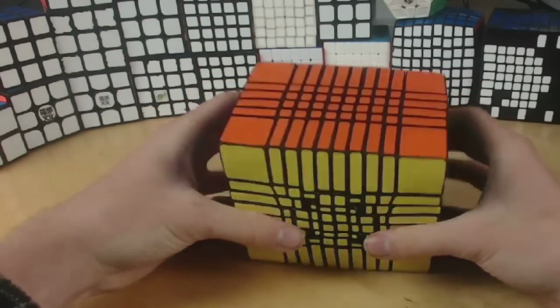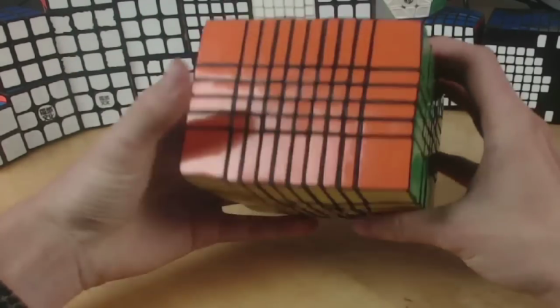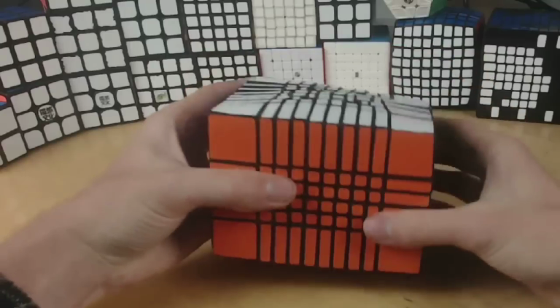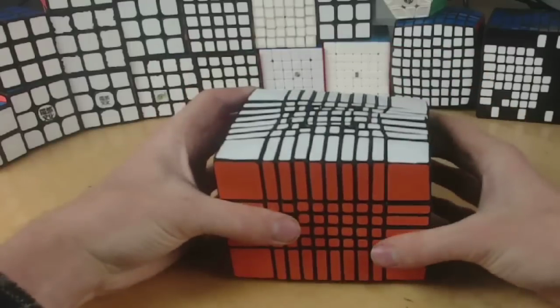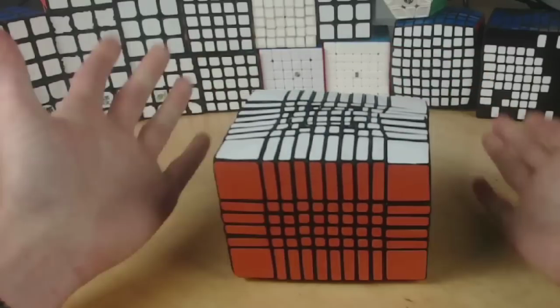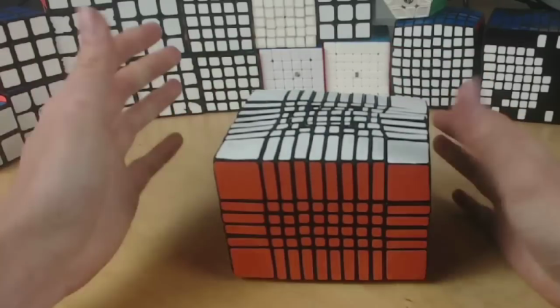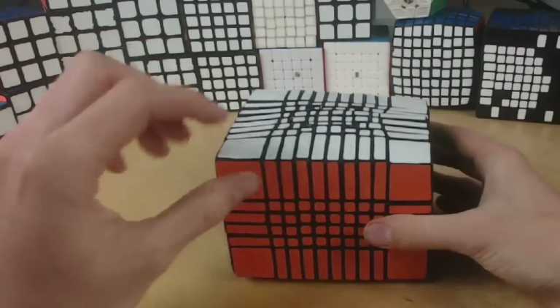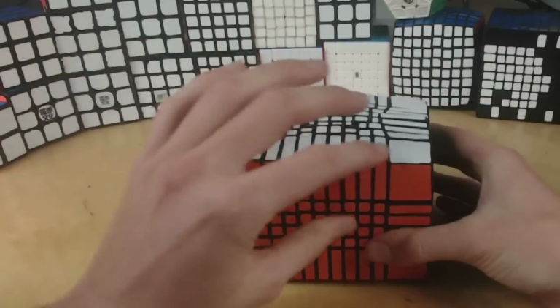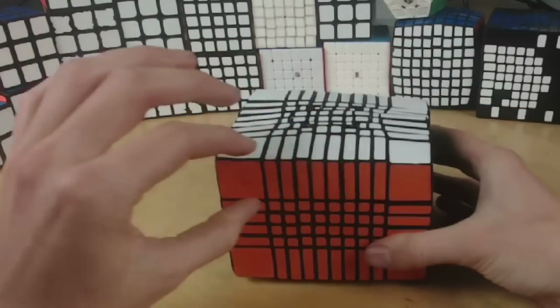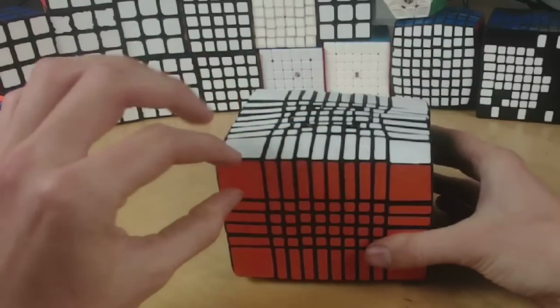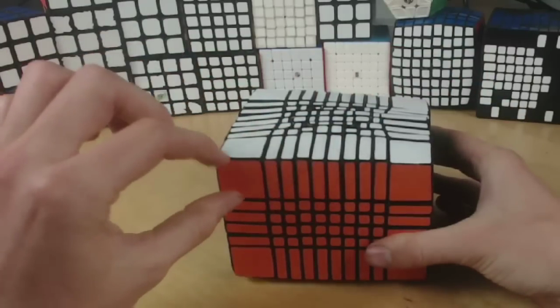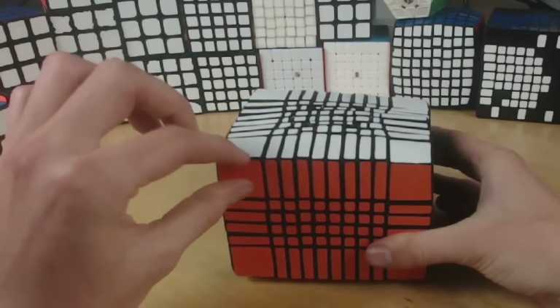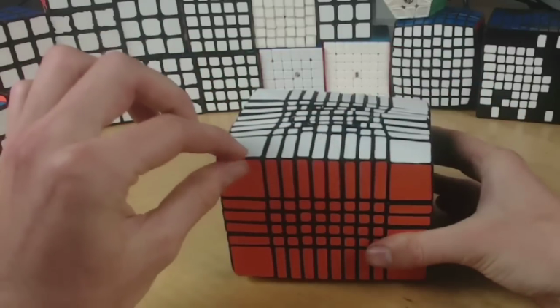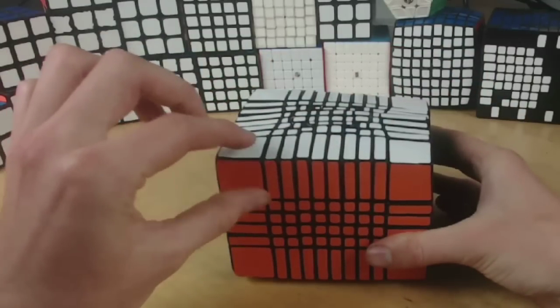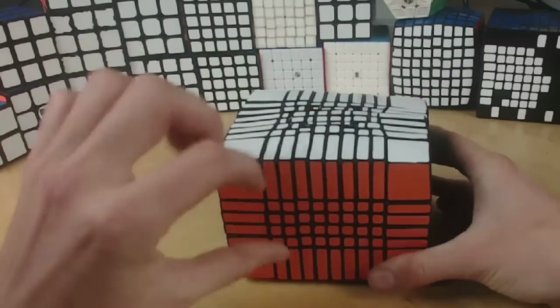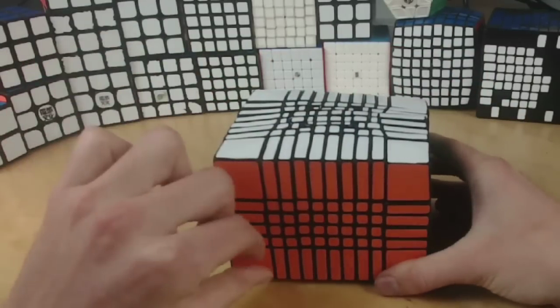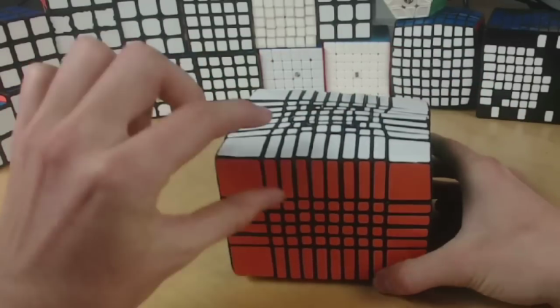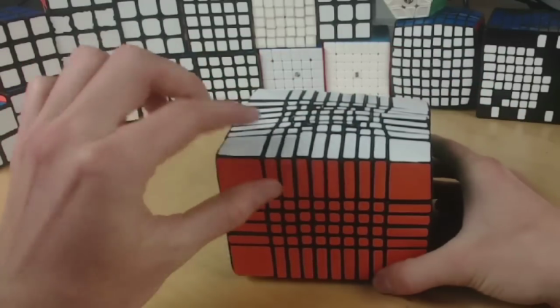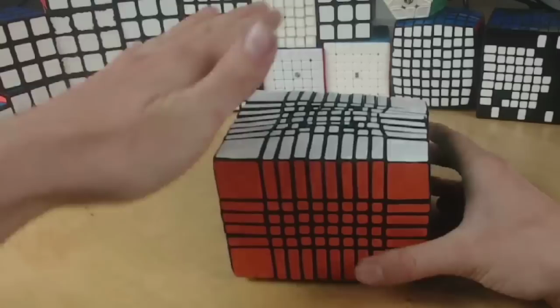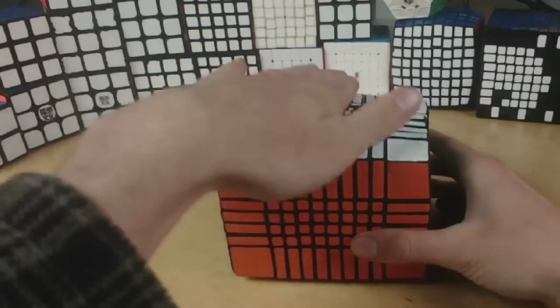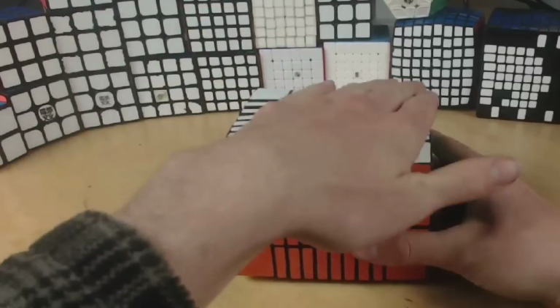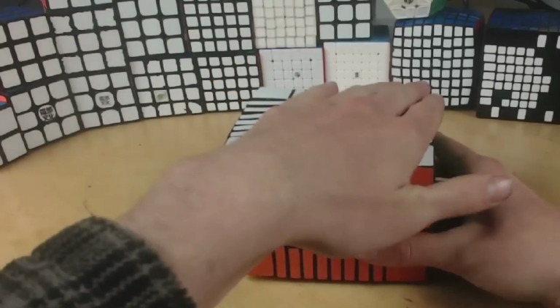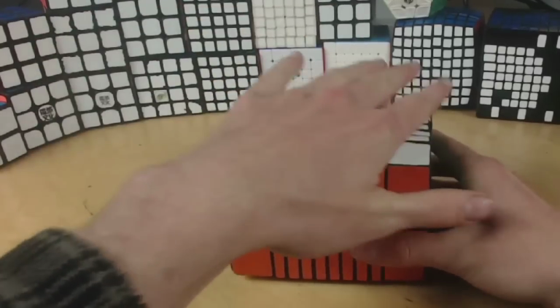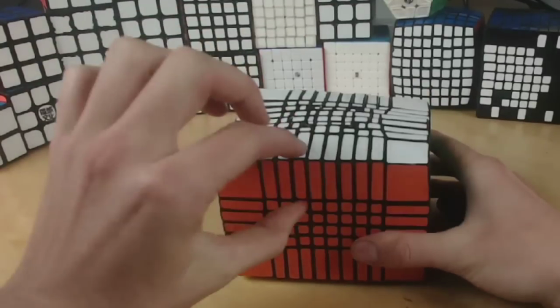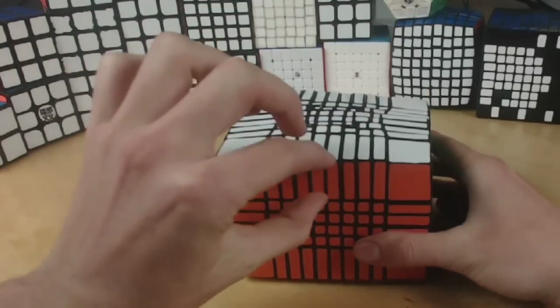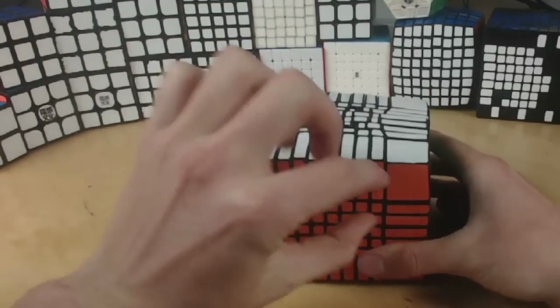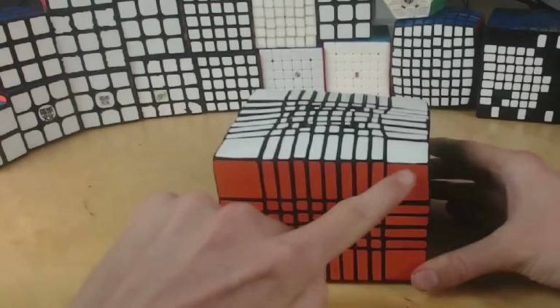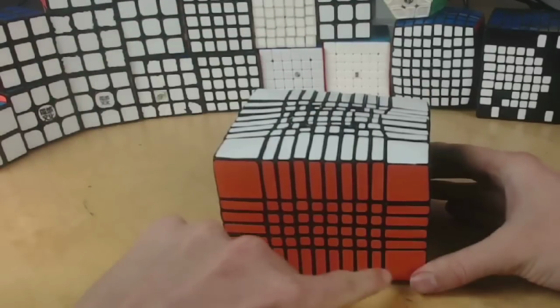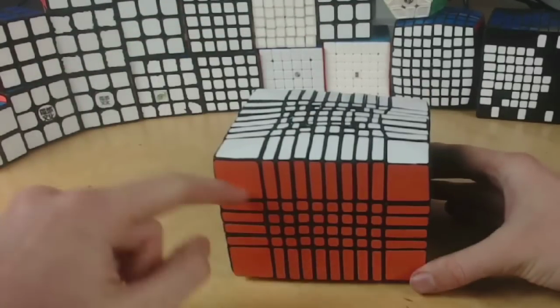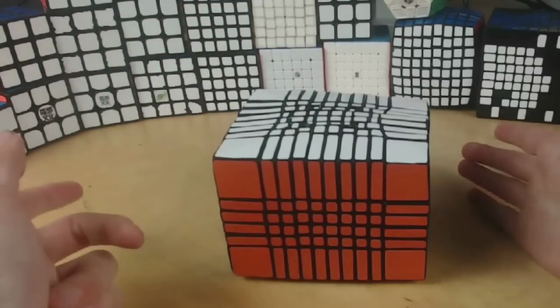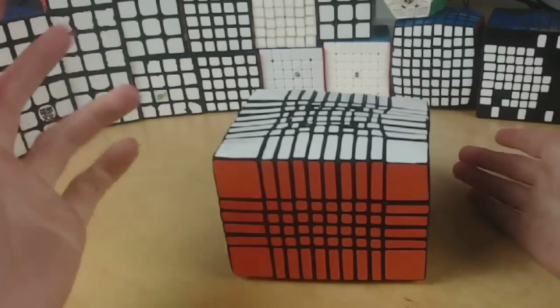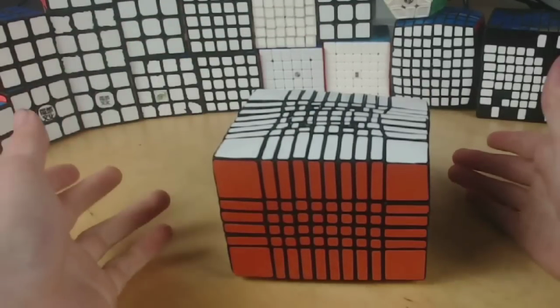On the 6, I bandaged the top and bottom three layers, and then also sanded it down a bit, so these outer edges are the same on every axis.